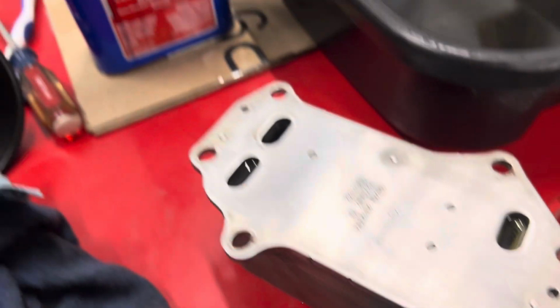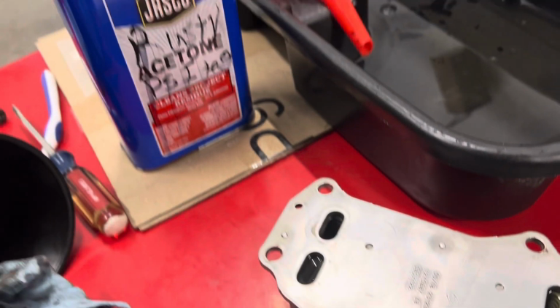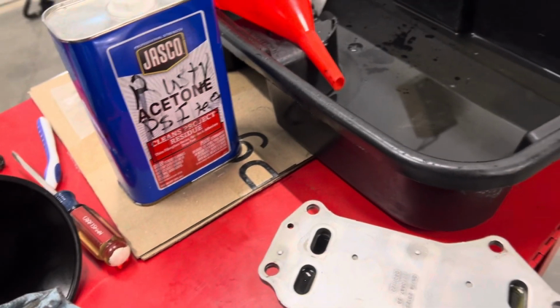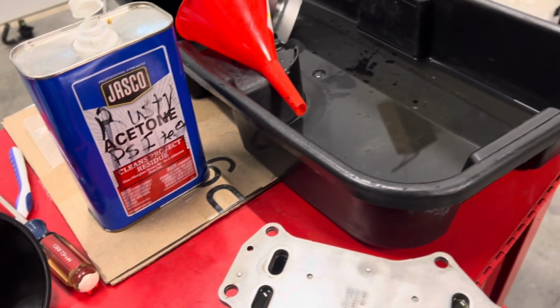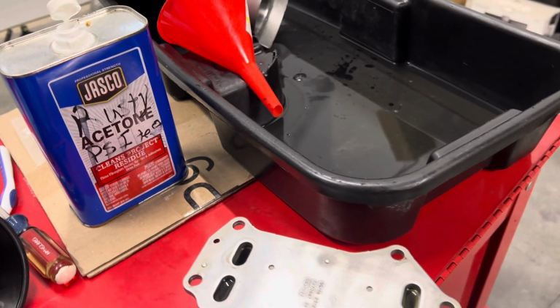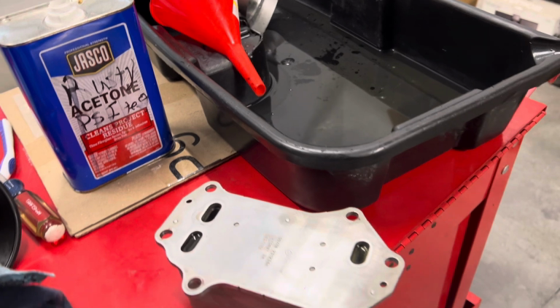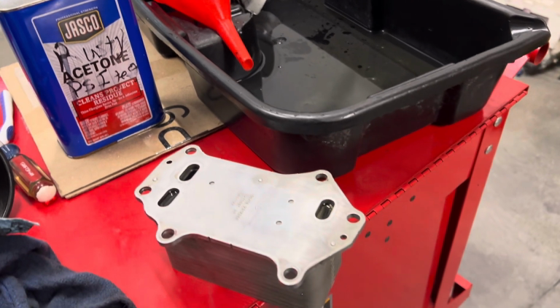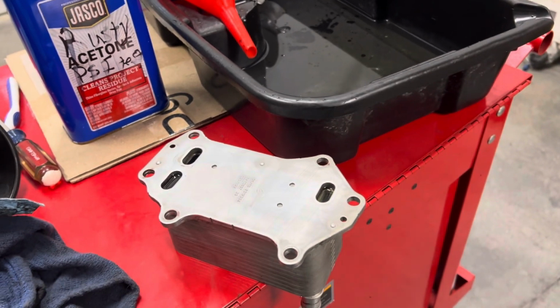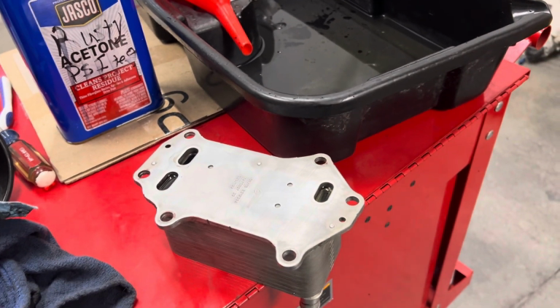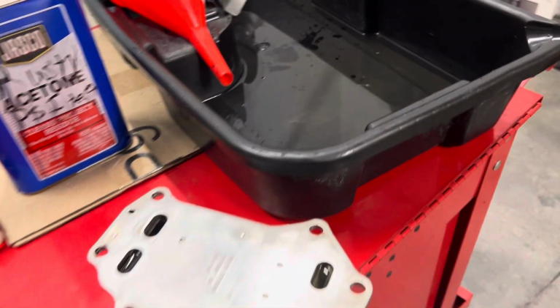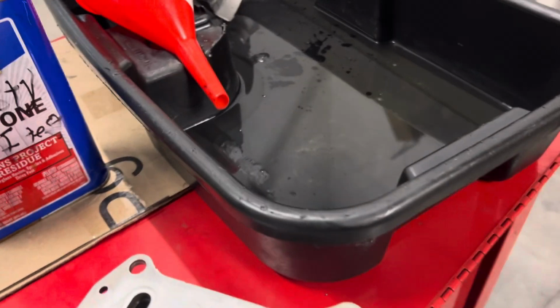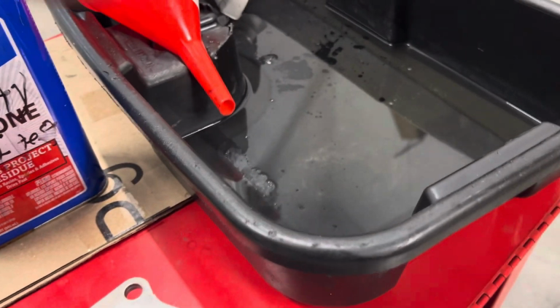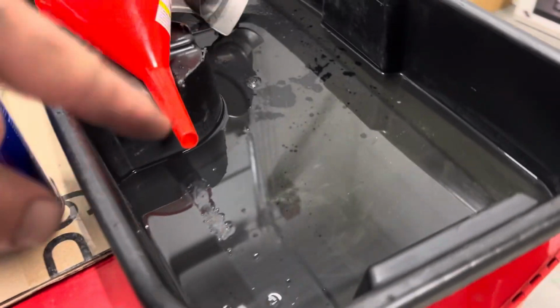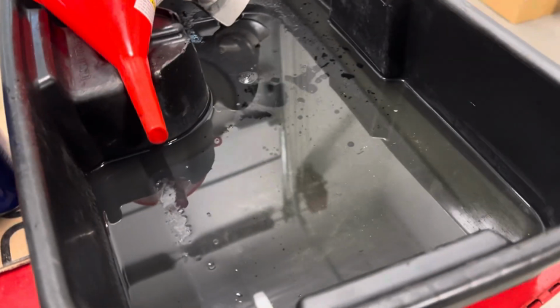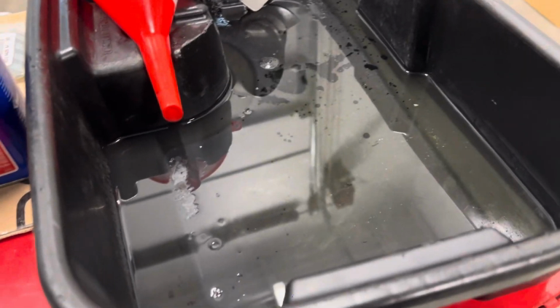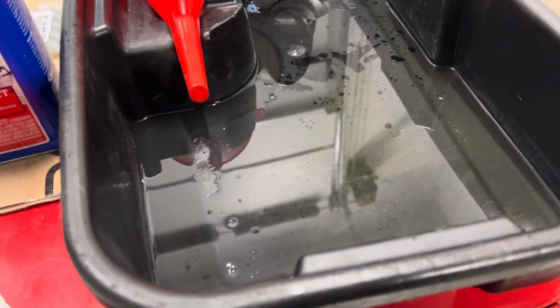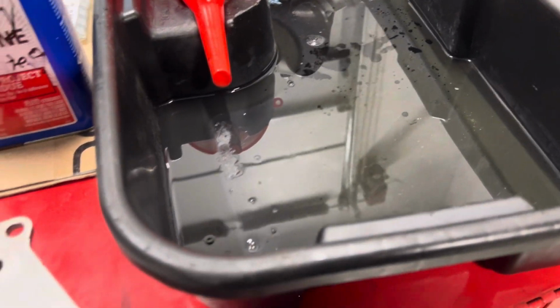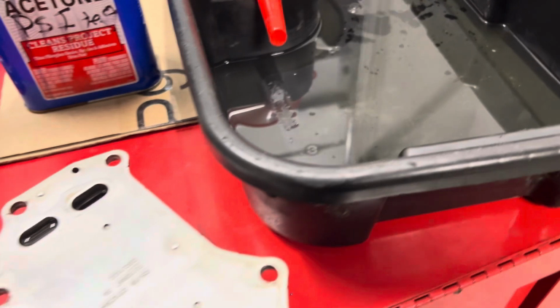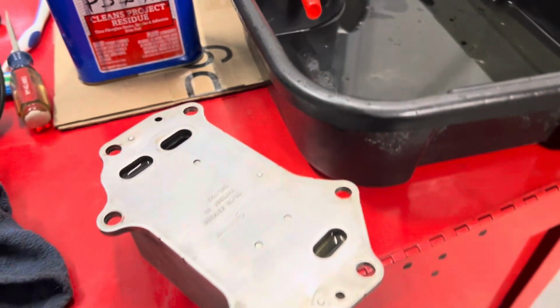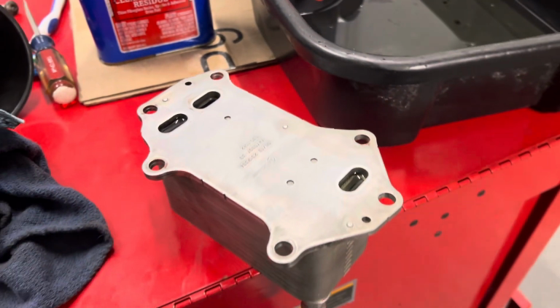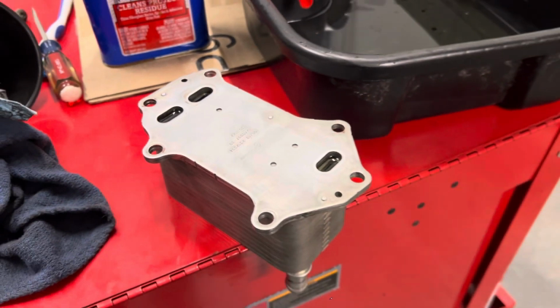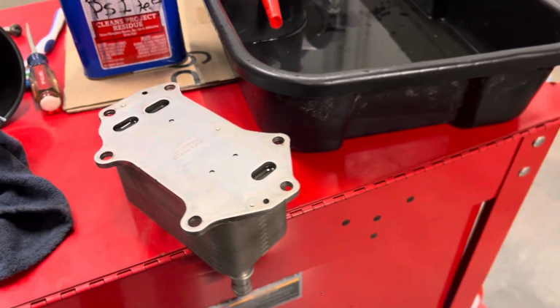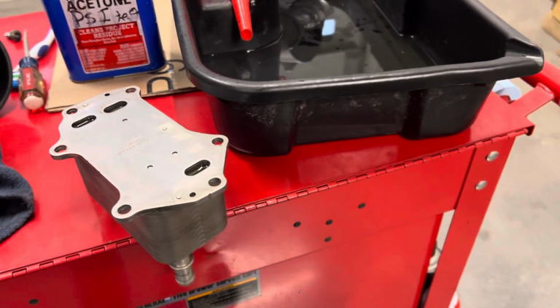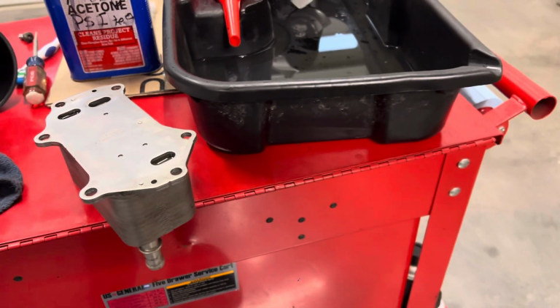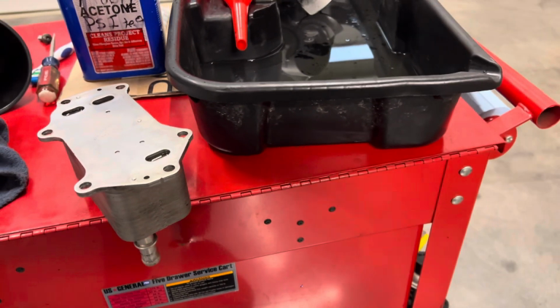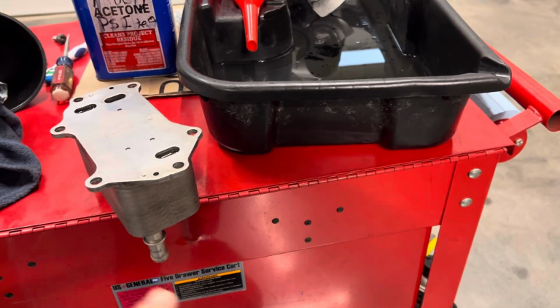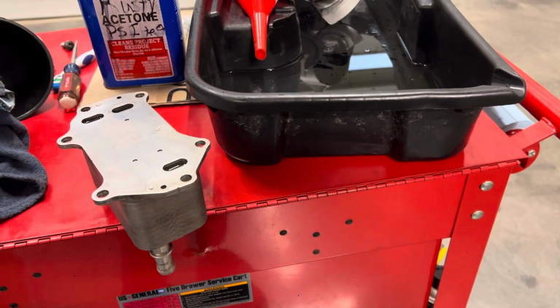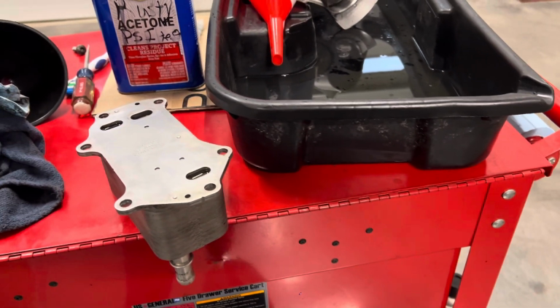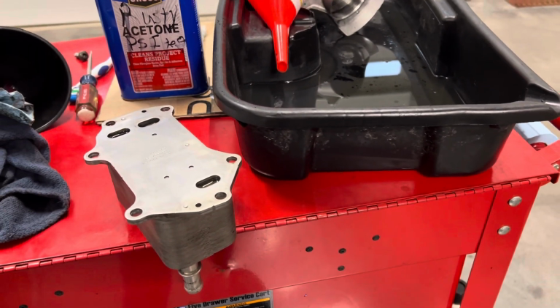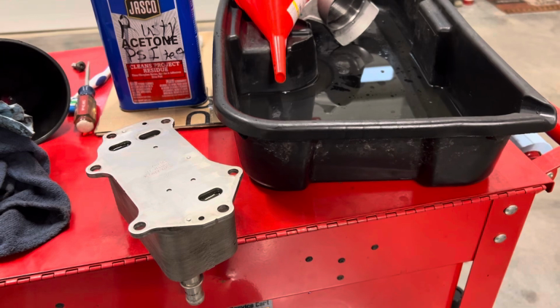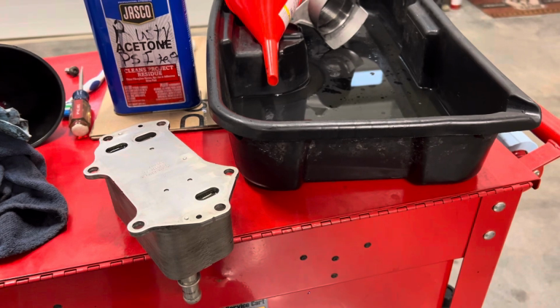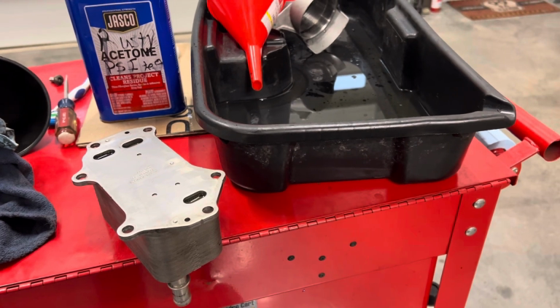Acetone evaporates very rapidly, so you want to make sure to do this test quickly. If you leave a pool of it out, it not only smells great in your shop, but it will also disappear pretty quickly. And it'll strip the paint off your toolboxes as well, so be careful with that.